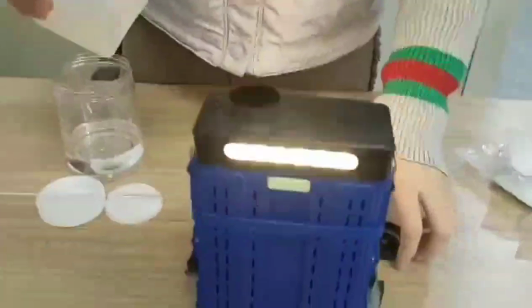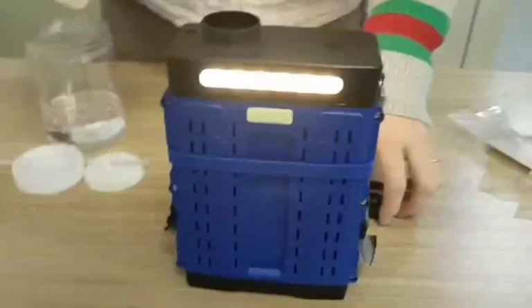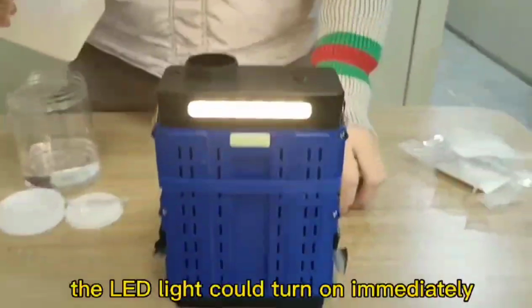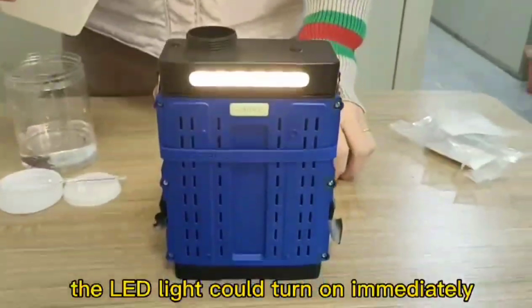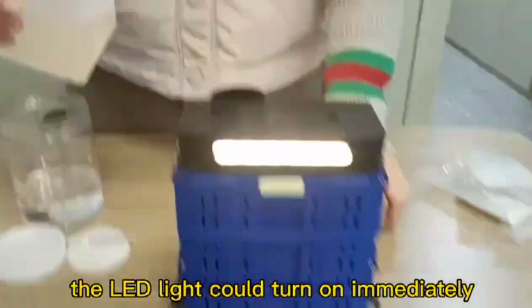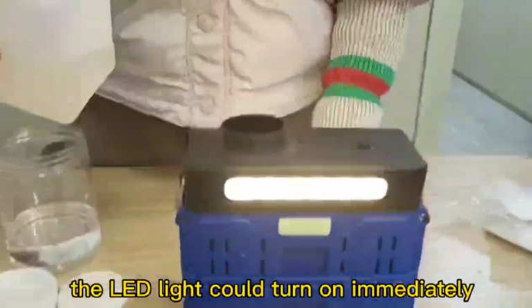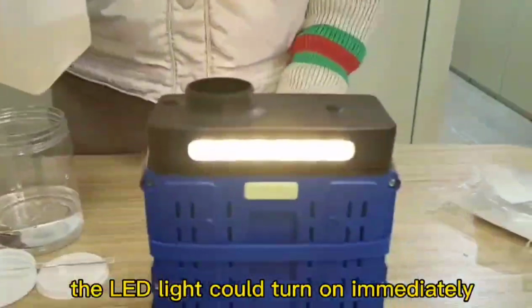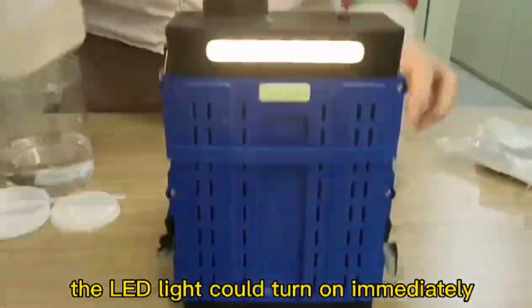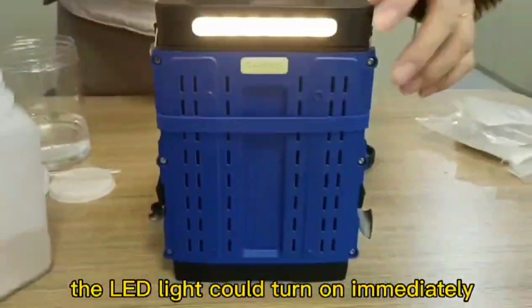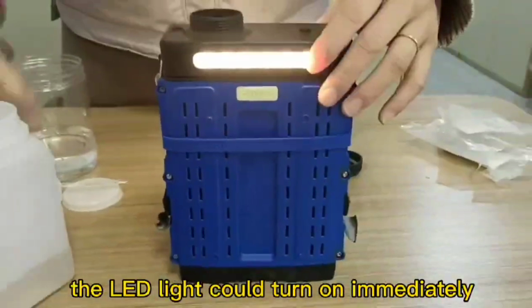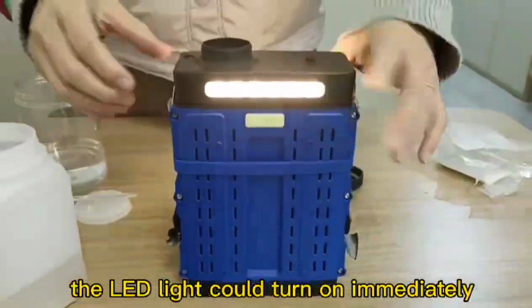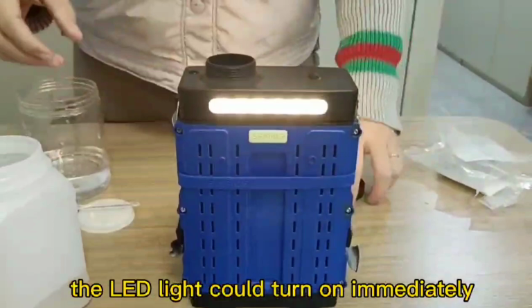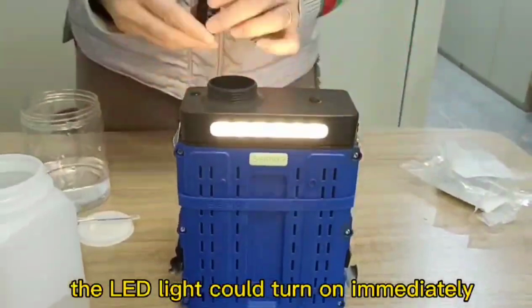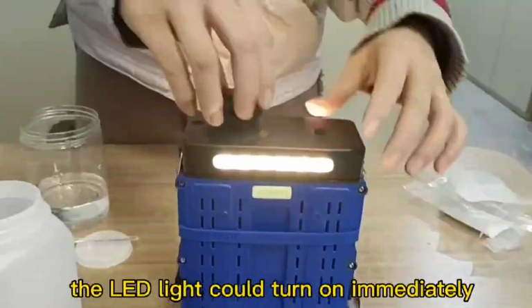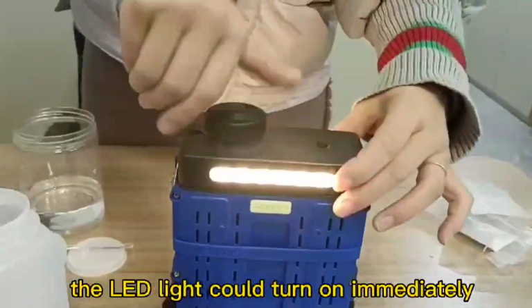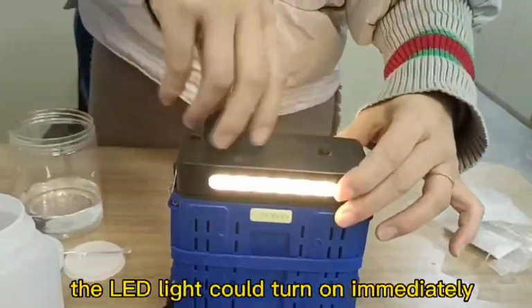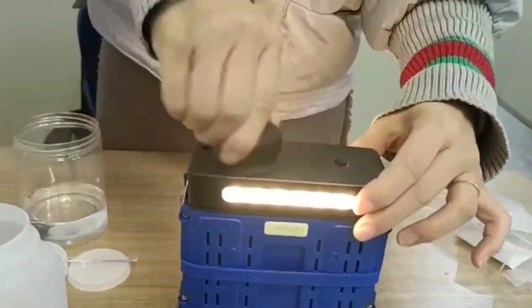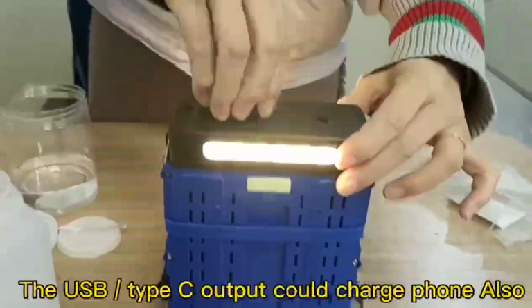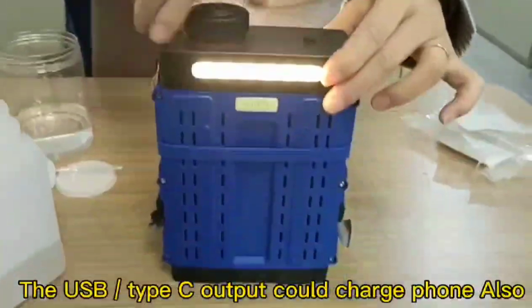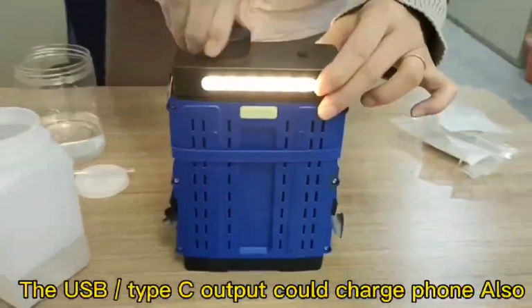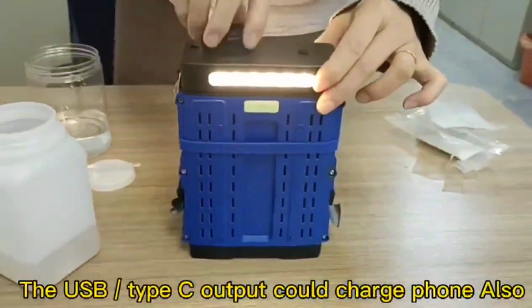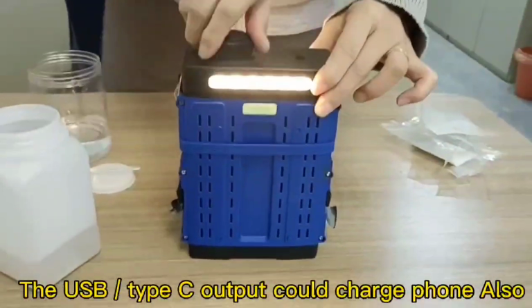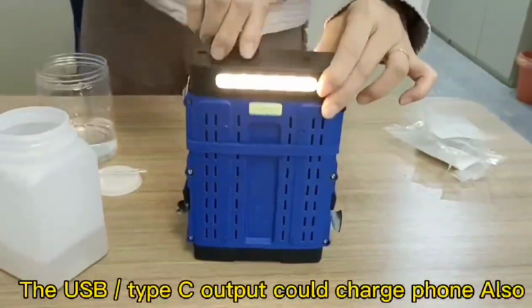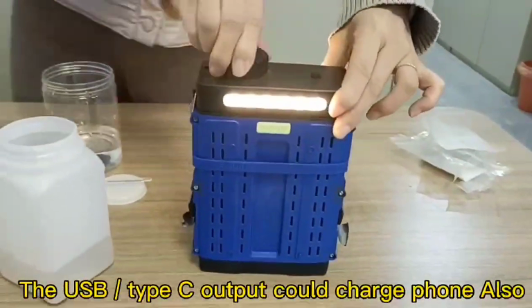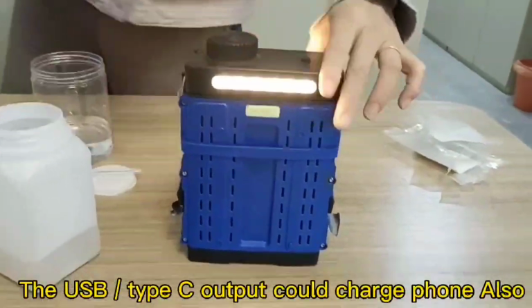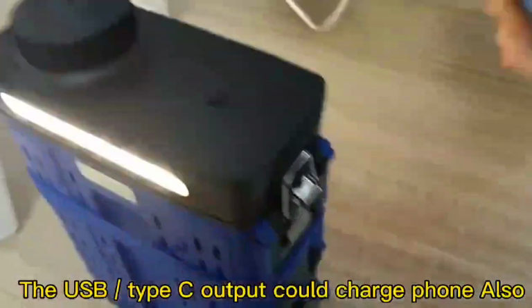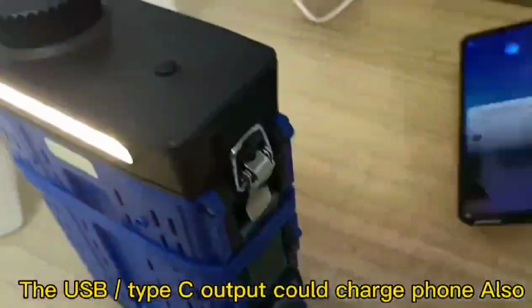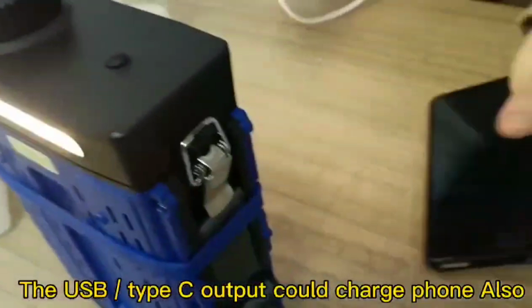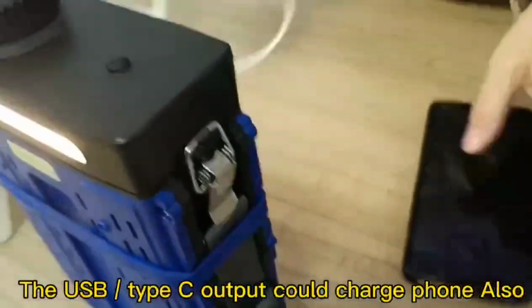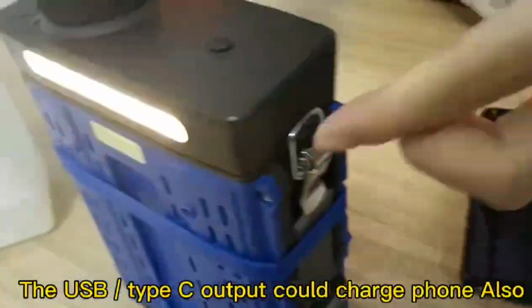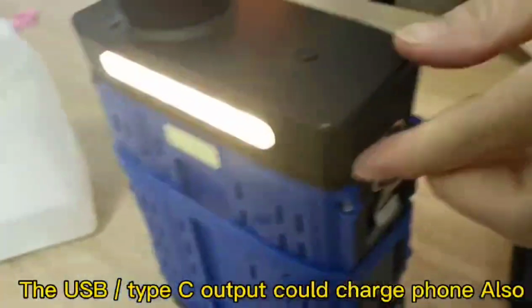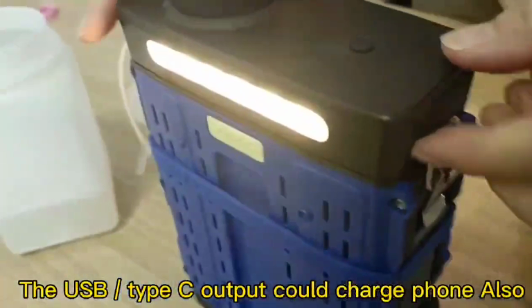The LED light will turn on immediately. The USB Type-C output can also be used to charge devices.